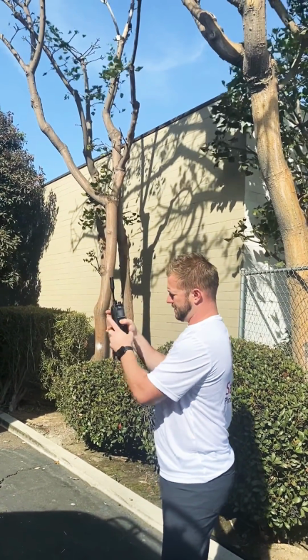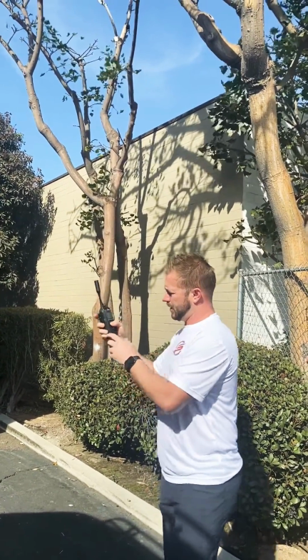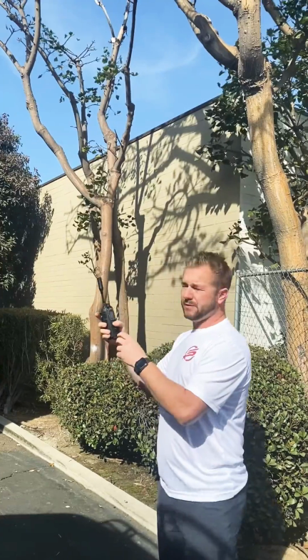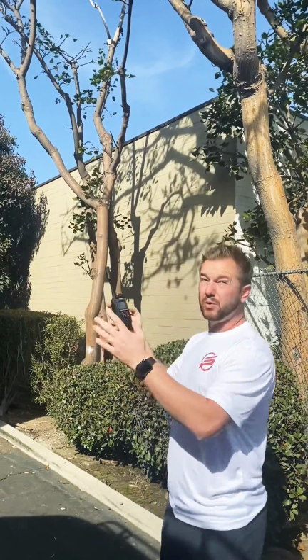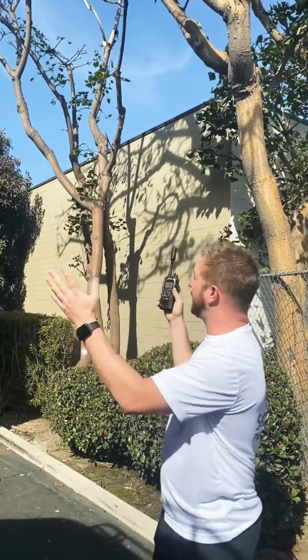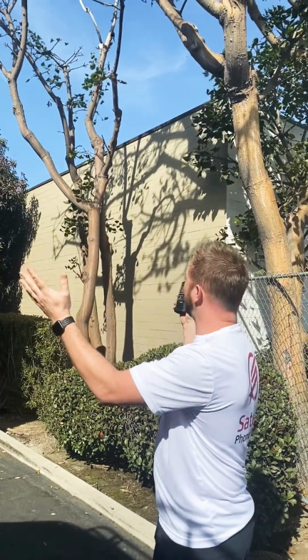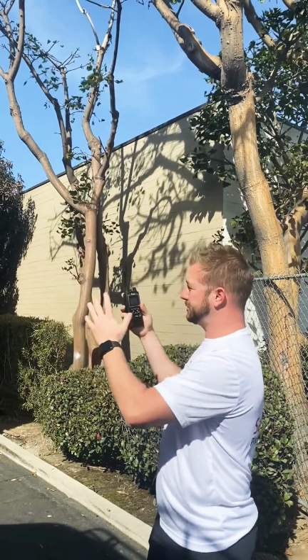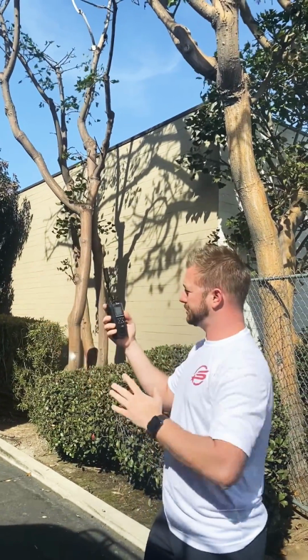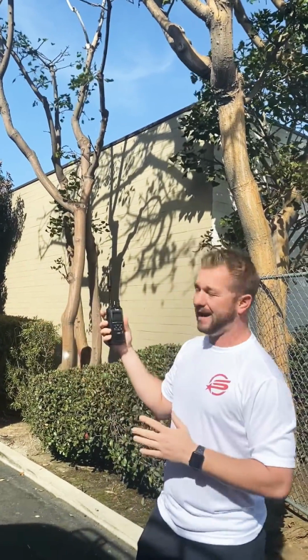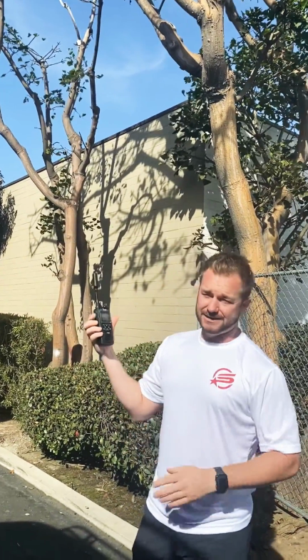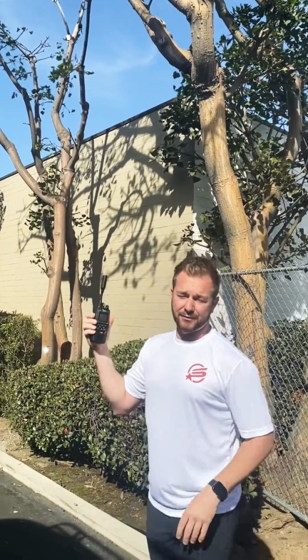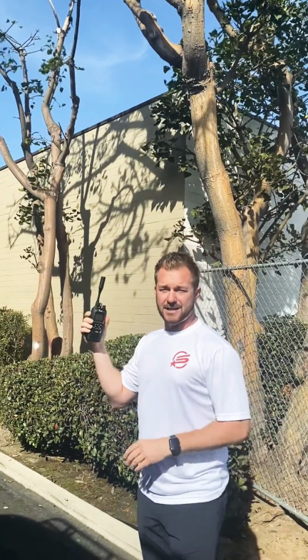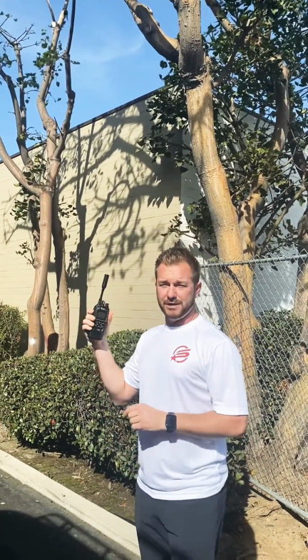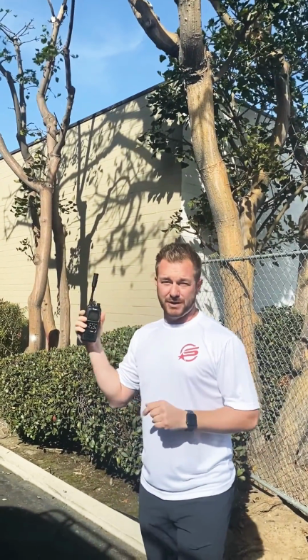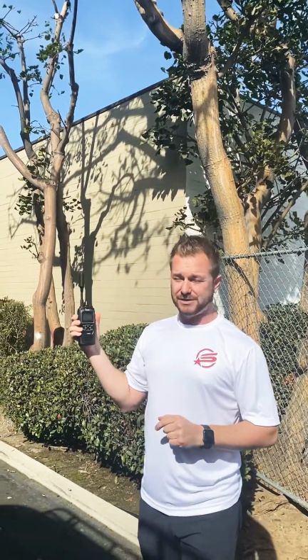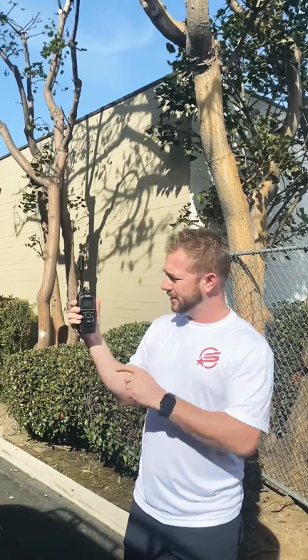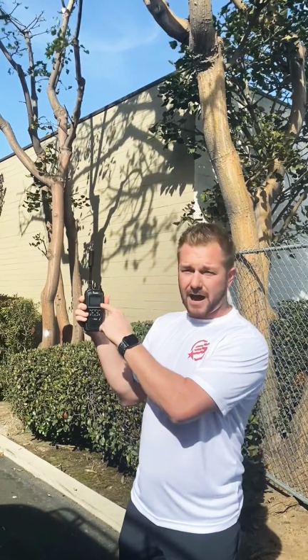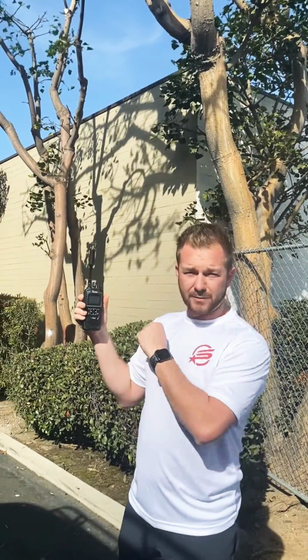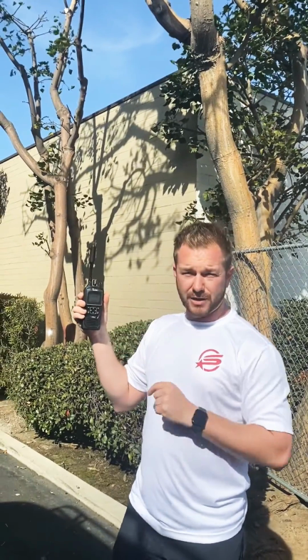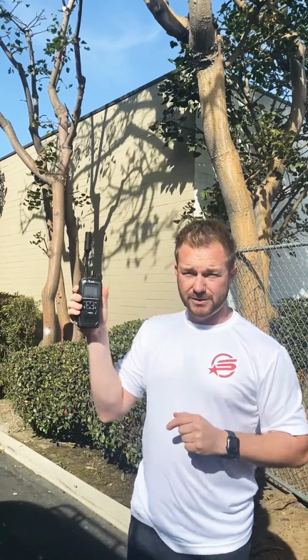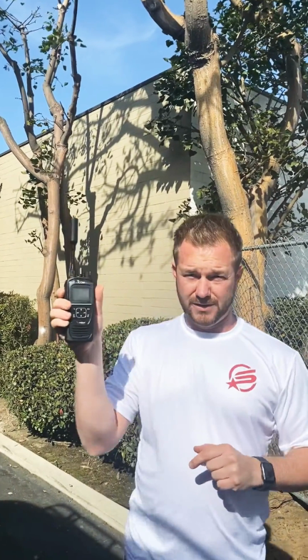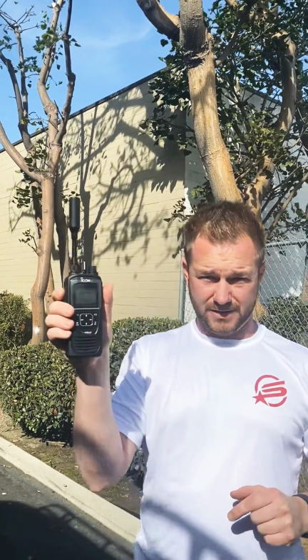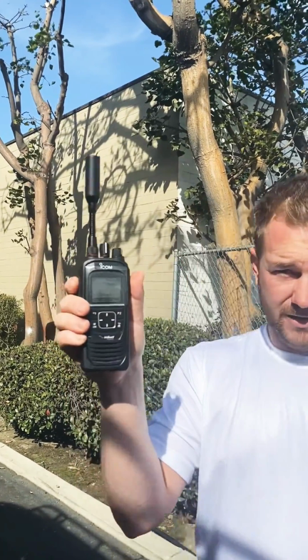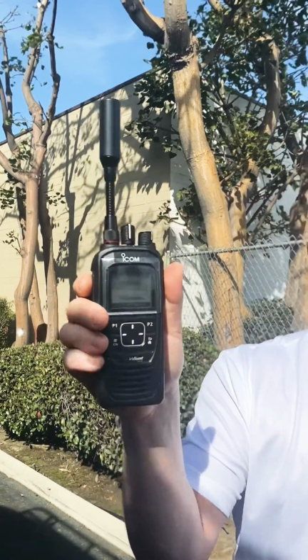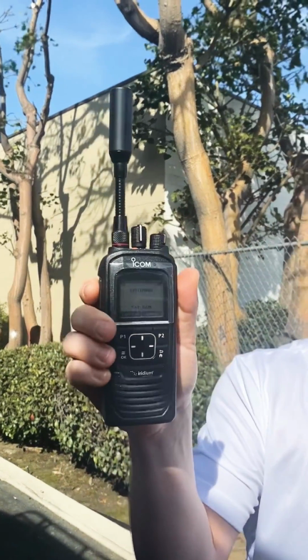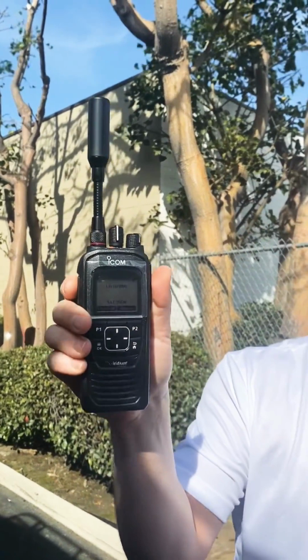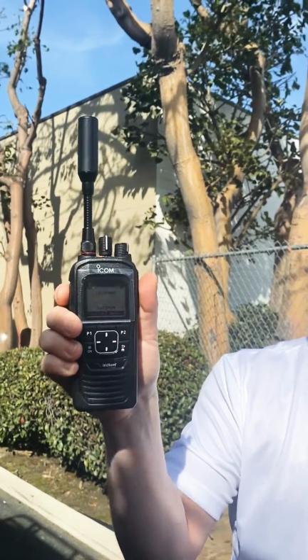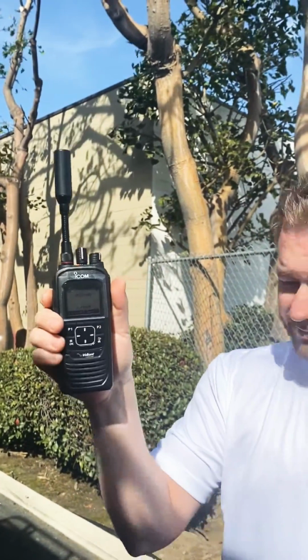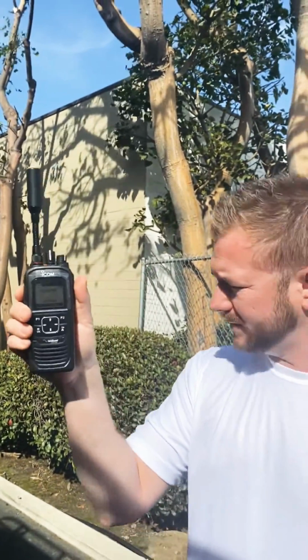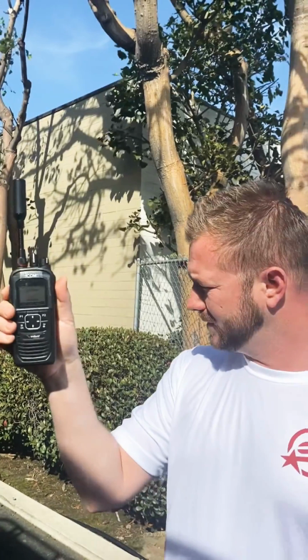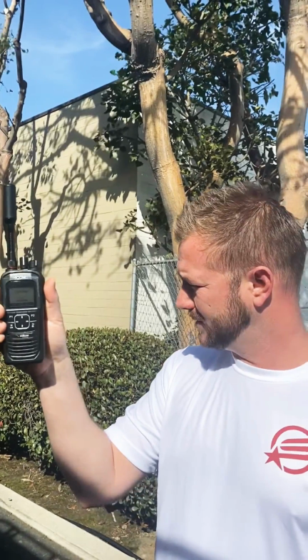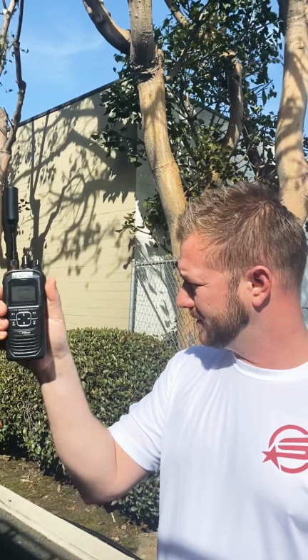So I'm even between a couple of buildings and trees right now — this is definitely not the place you want to test your ICOM radios. Test five, ten, six. One, two. Satellite and crew.